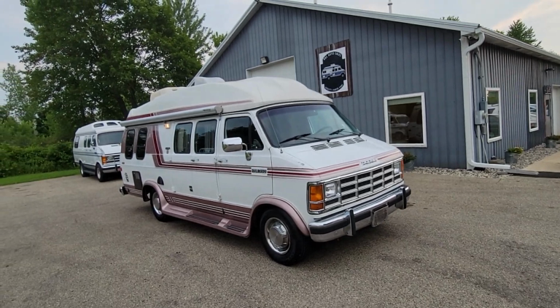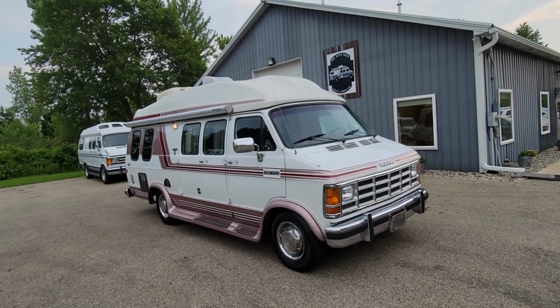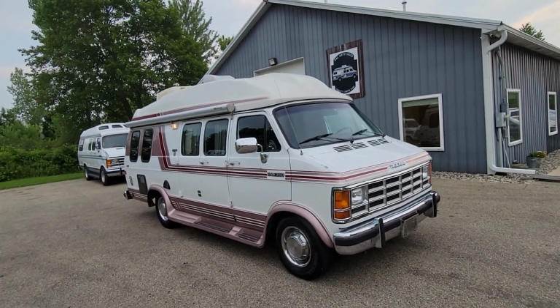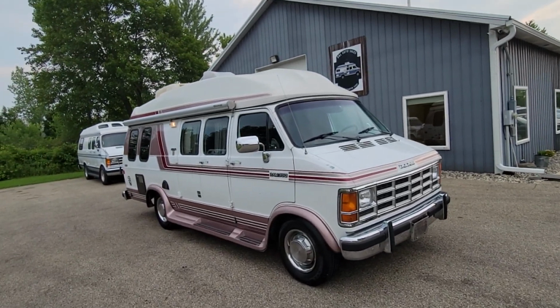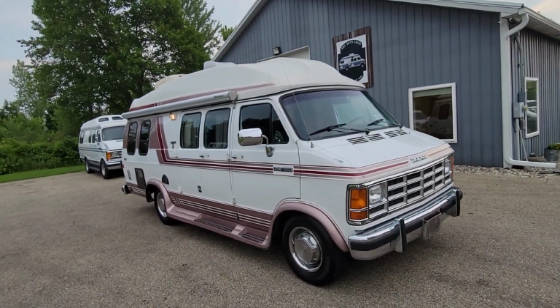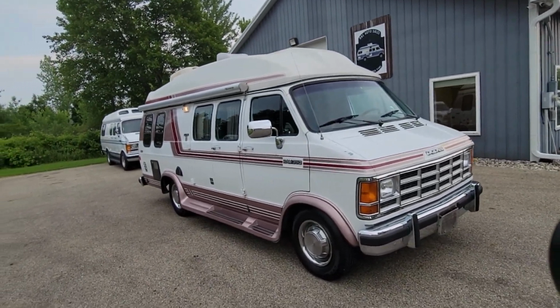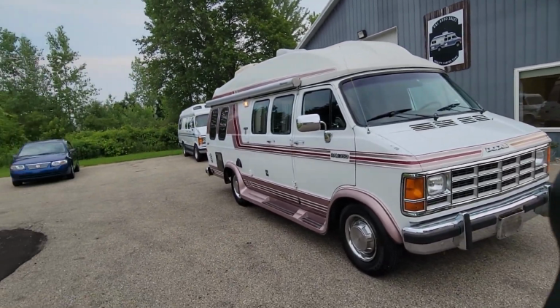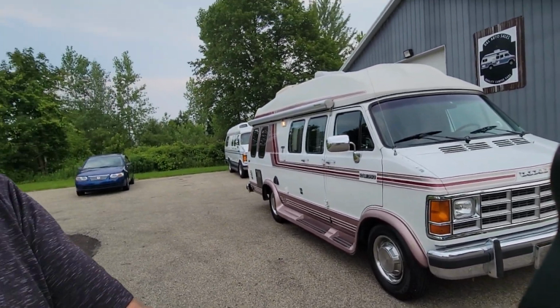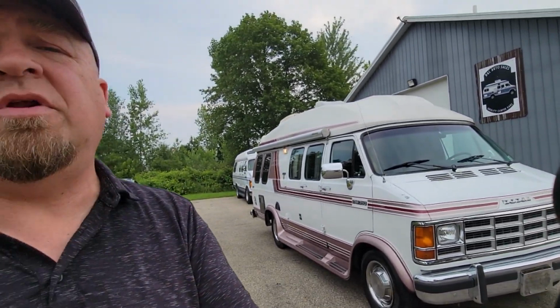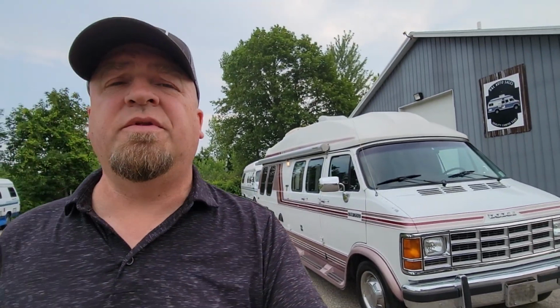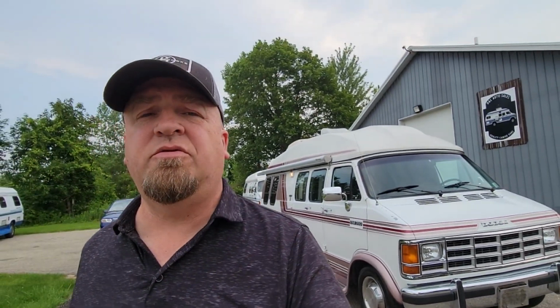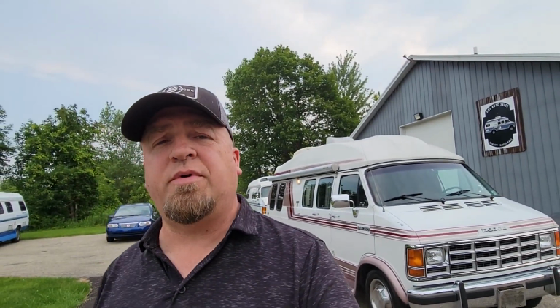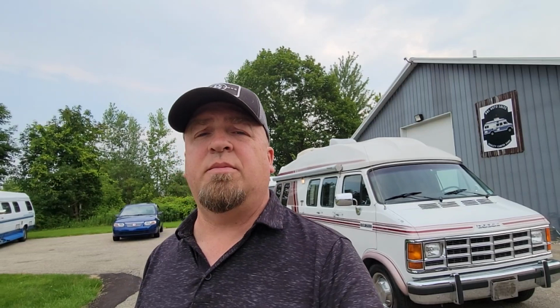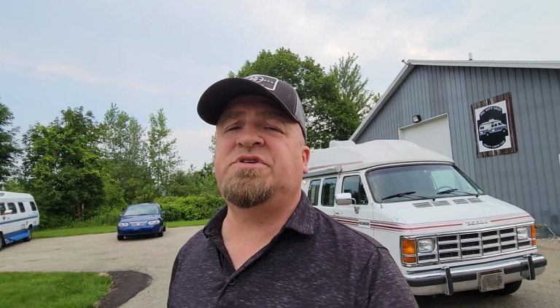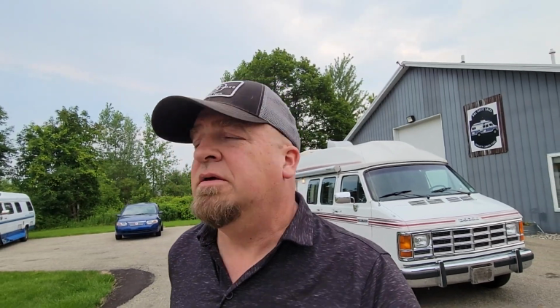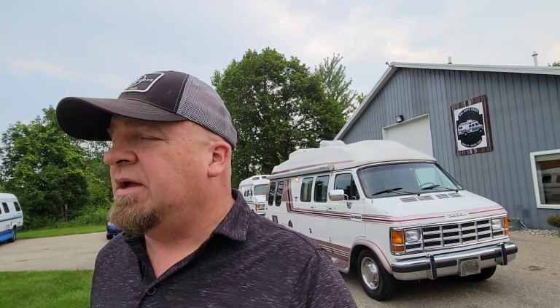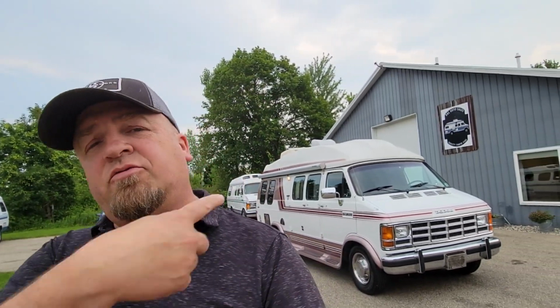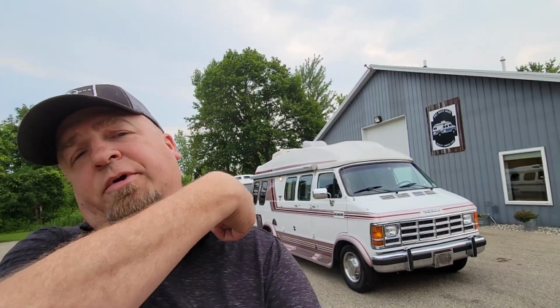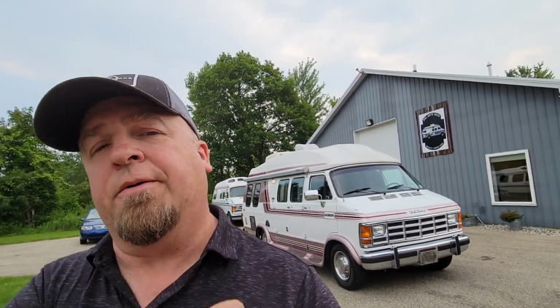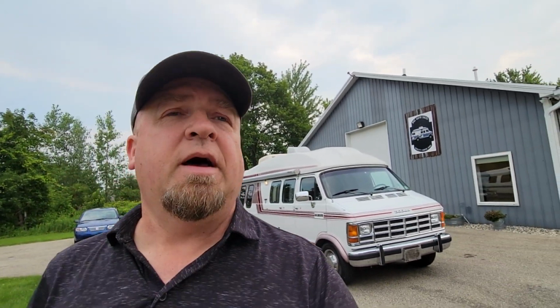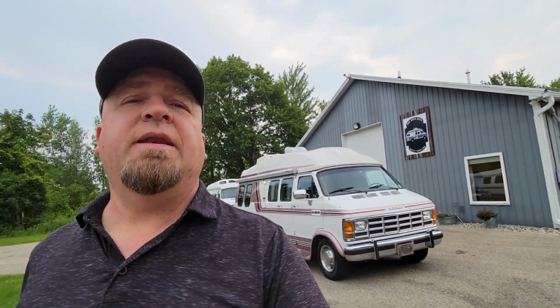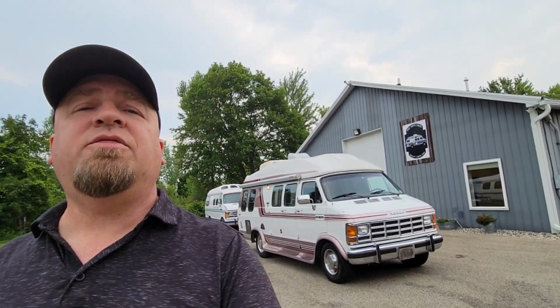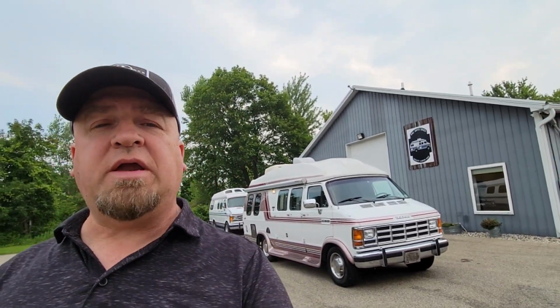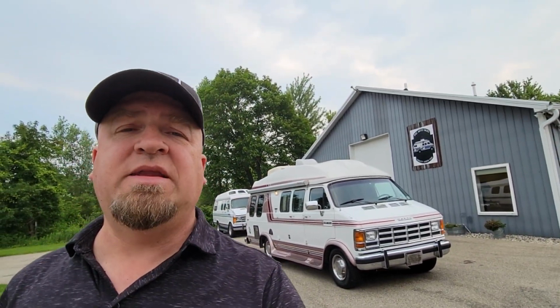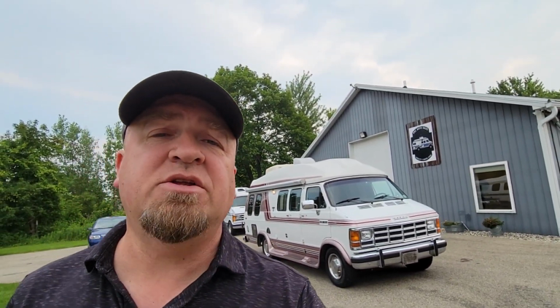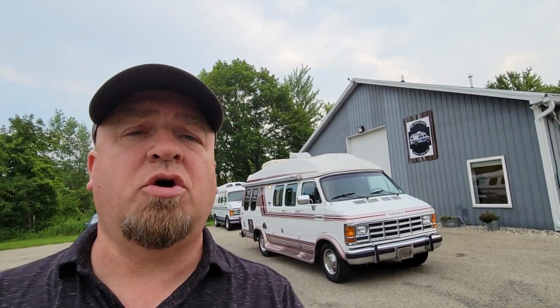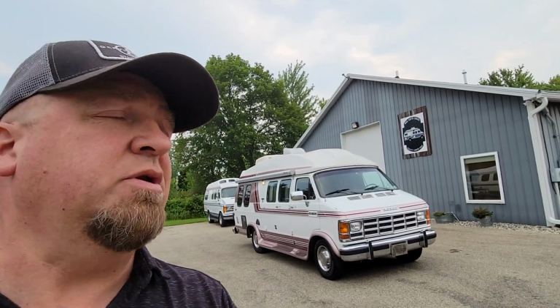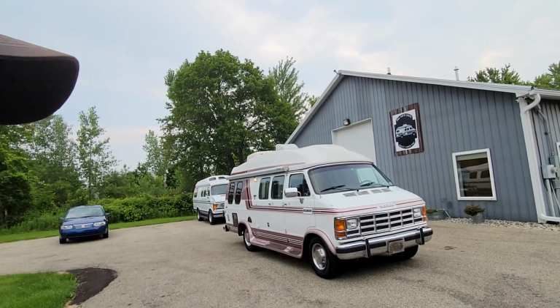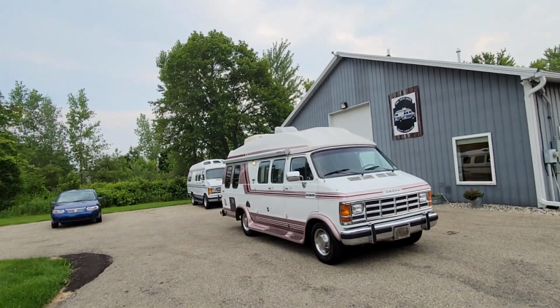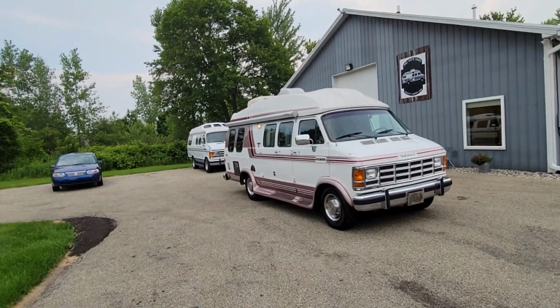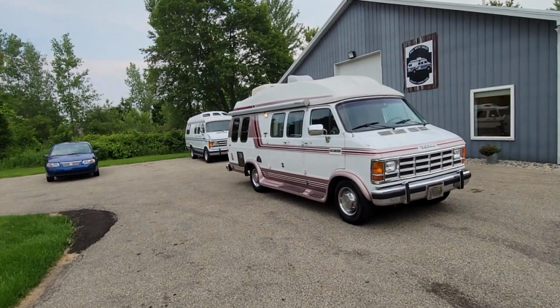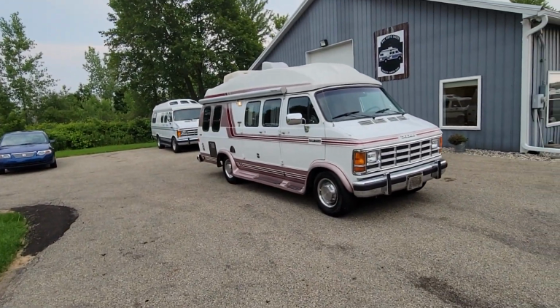Hey everybody, Darren from DNA Auto Sales going to do a quick preview video of the next unit that we got coming up for sale. It's this one right there, a 93 Dodge Coachman, nice class B camper van.